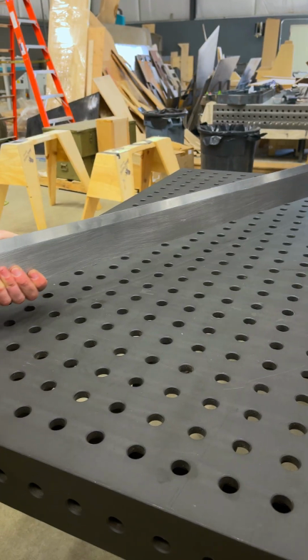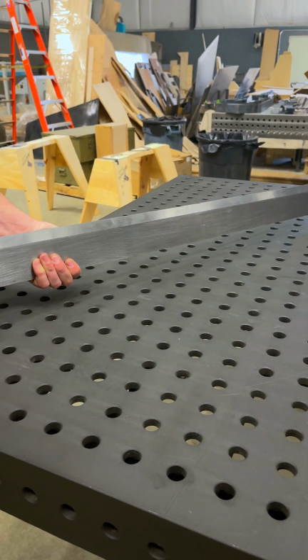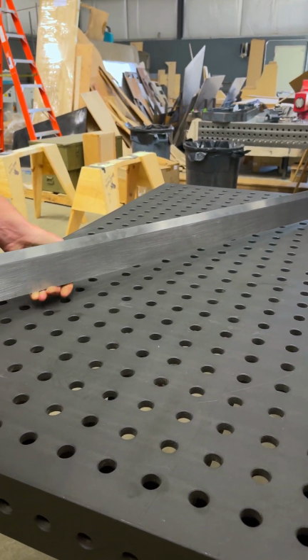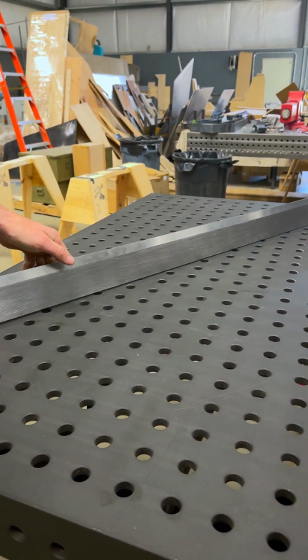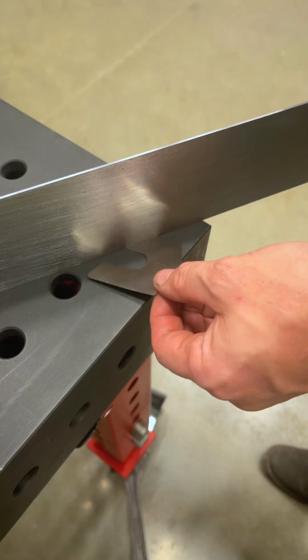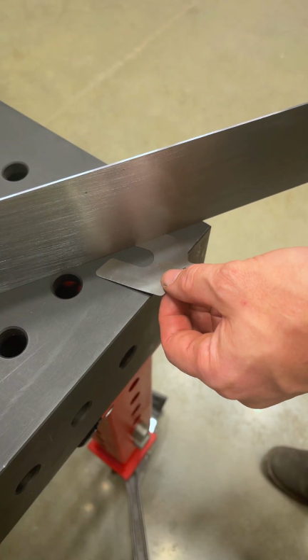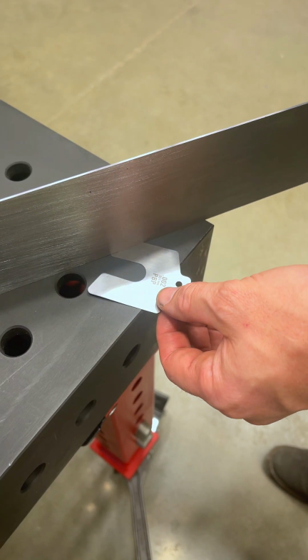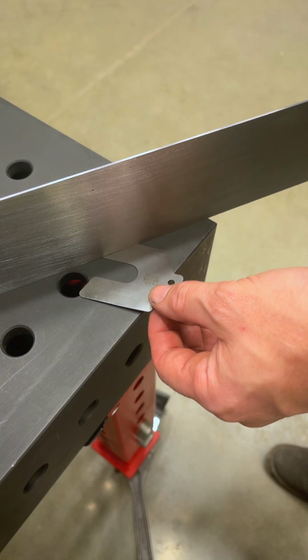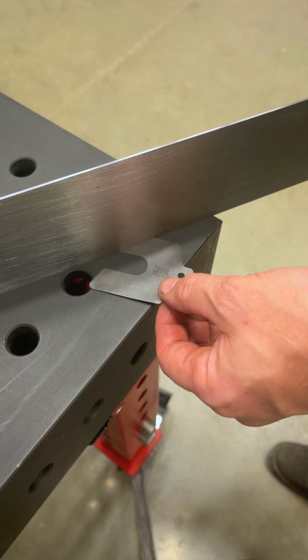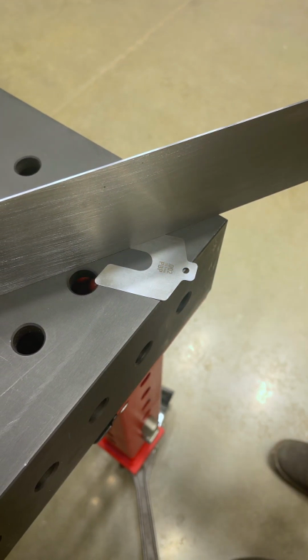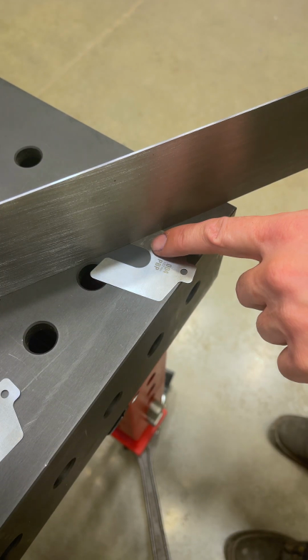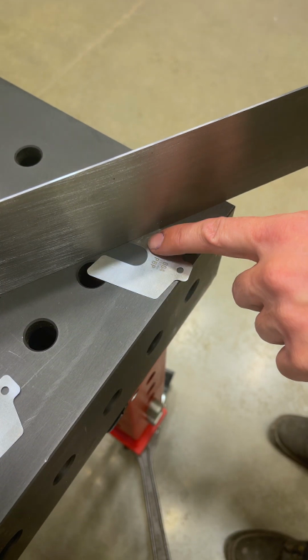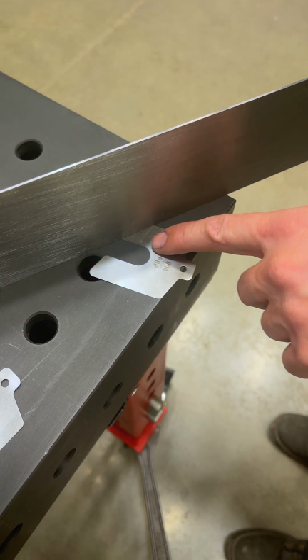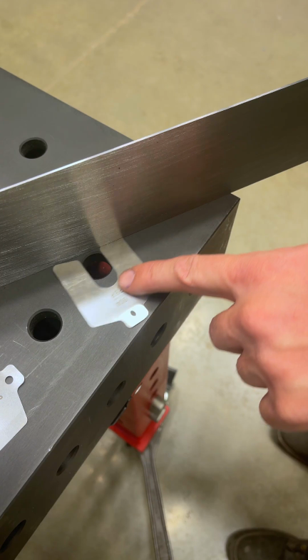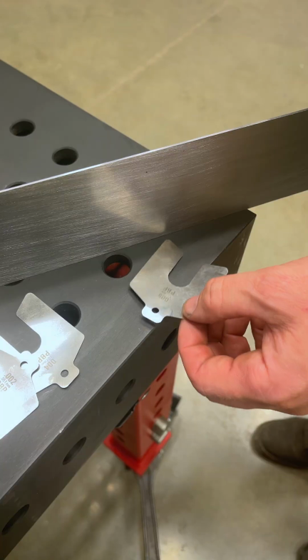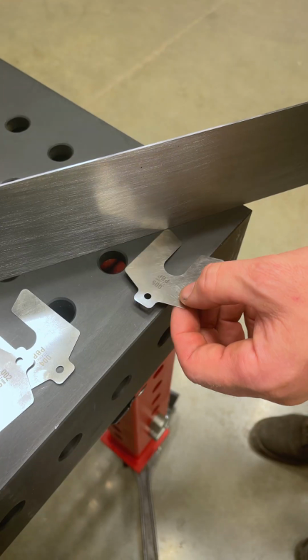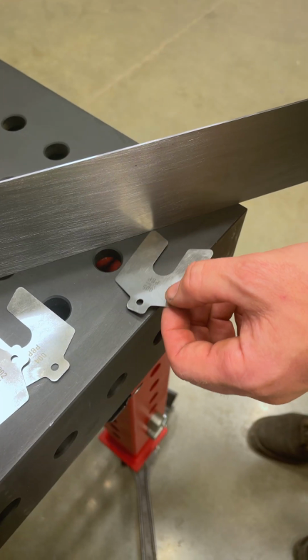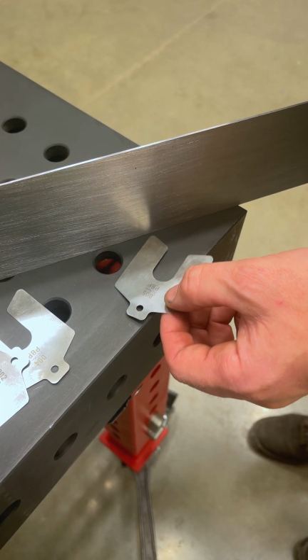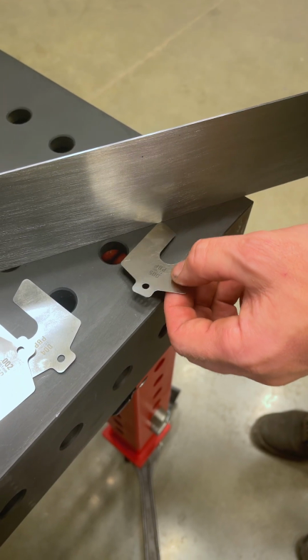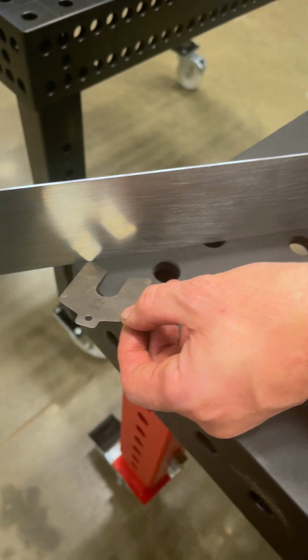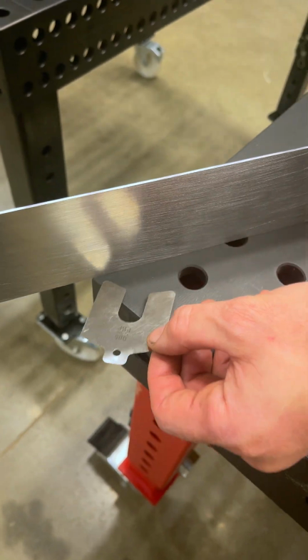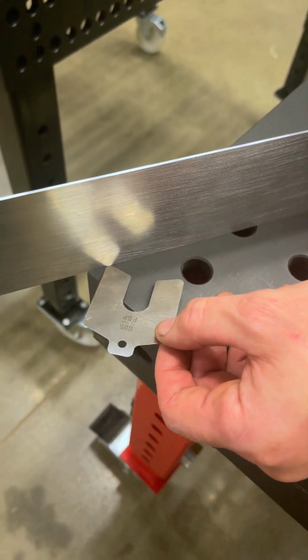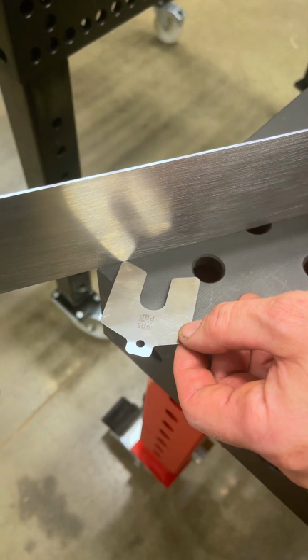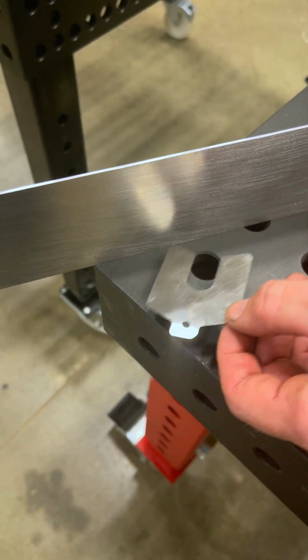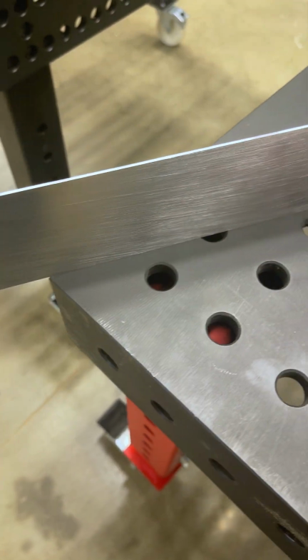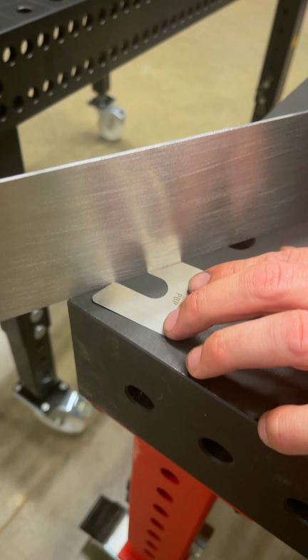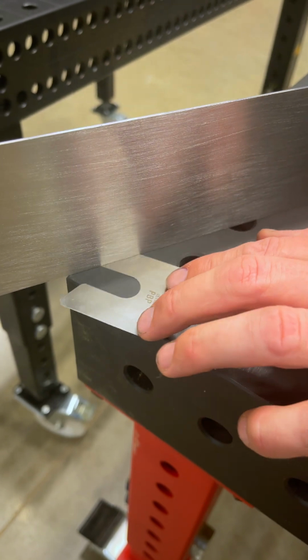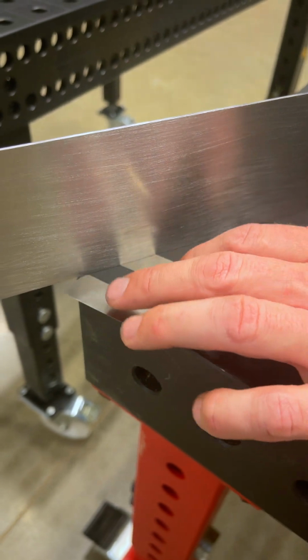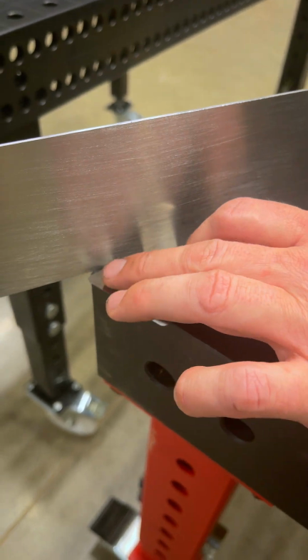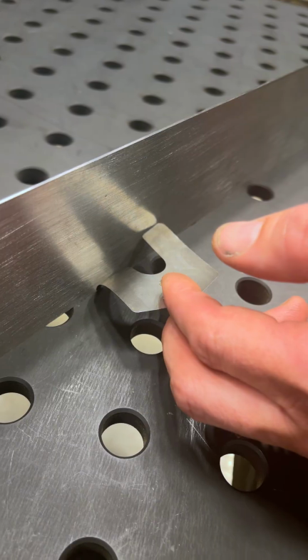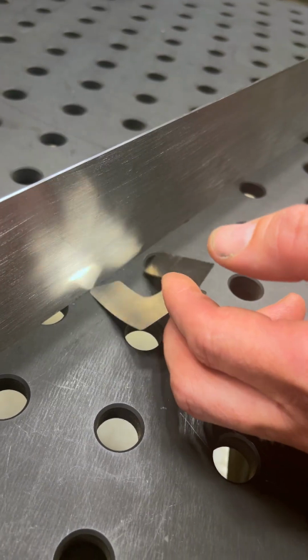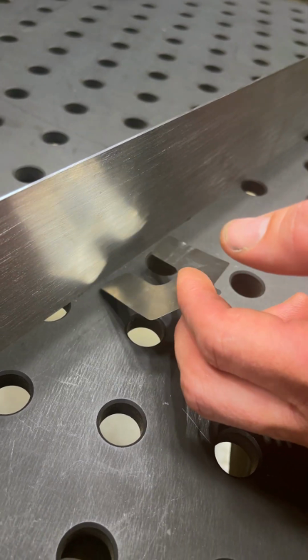Let's test the Dragon Wagon. Looks like two barely slips underneath. Four slides pretty close, but five does not go under. Let's check the other side — five does not go under, I'd probably call that a three. And nothing in the center.